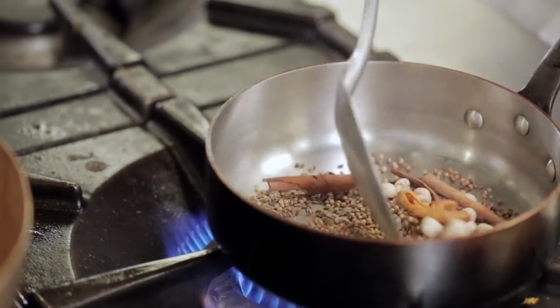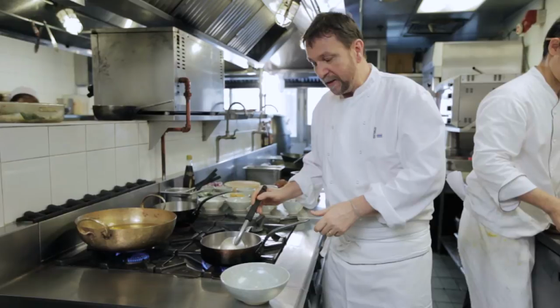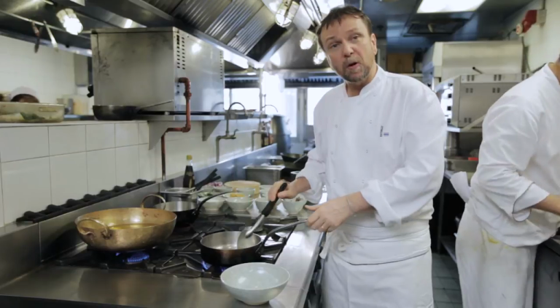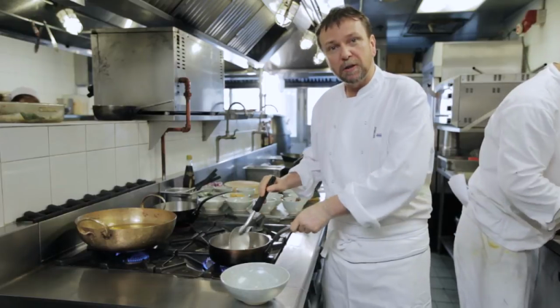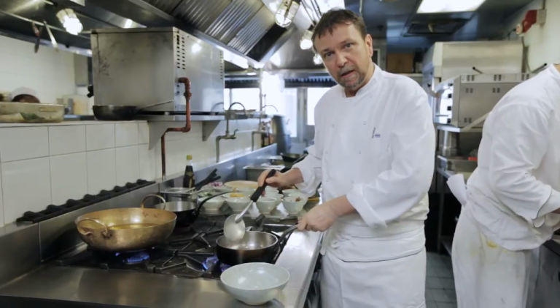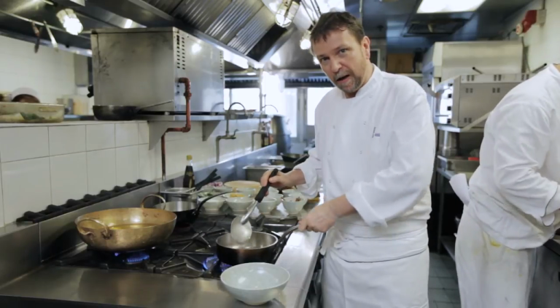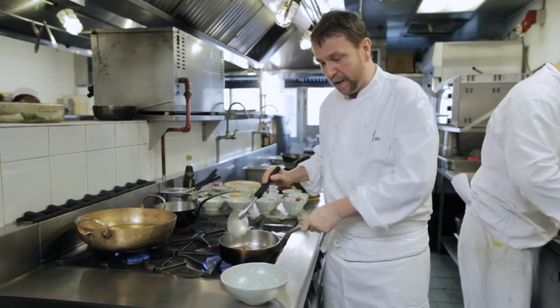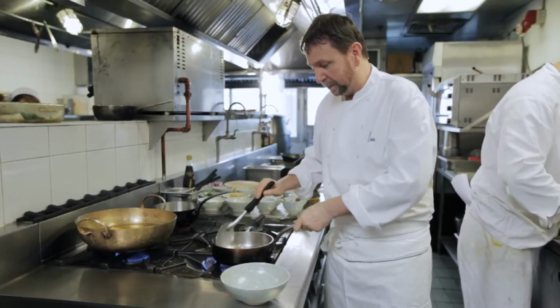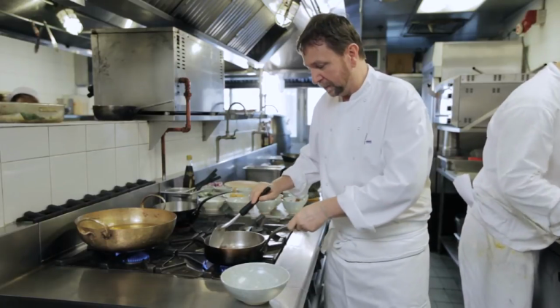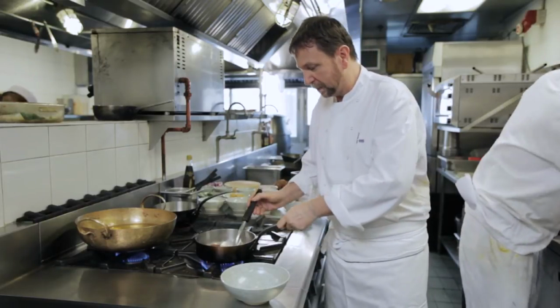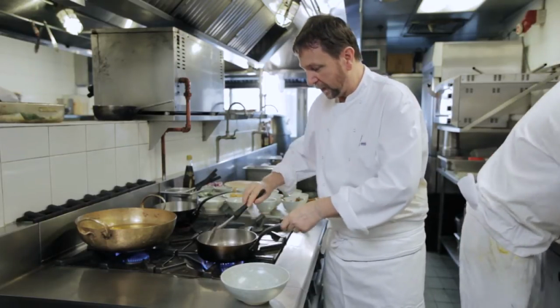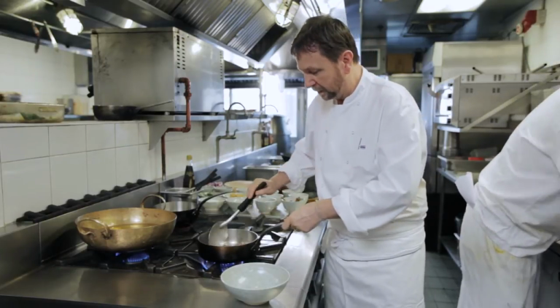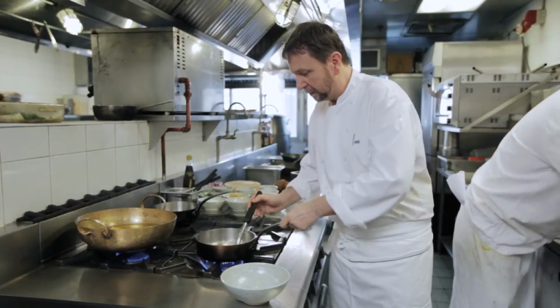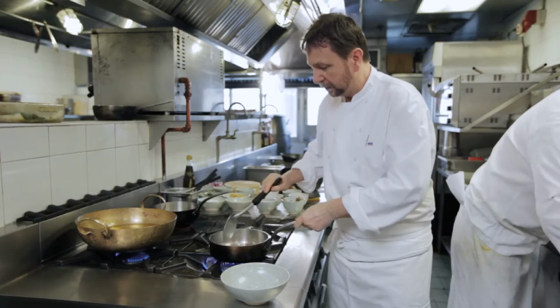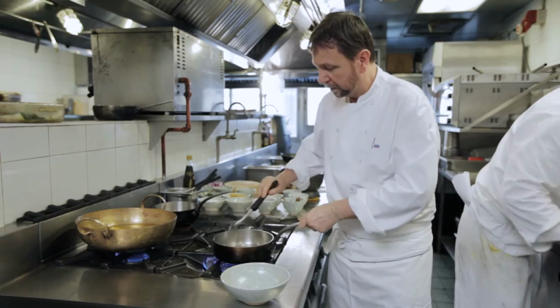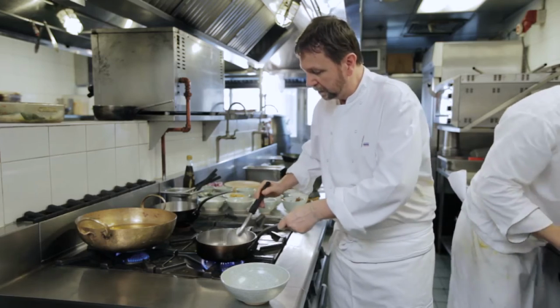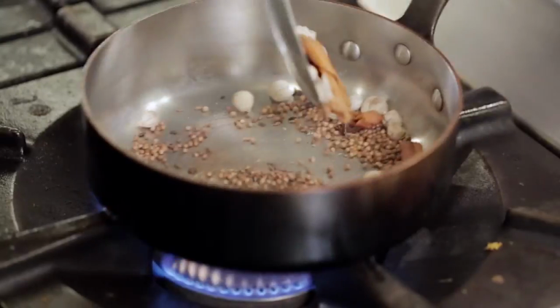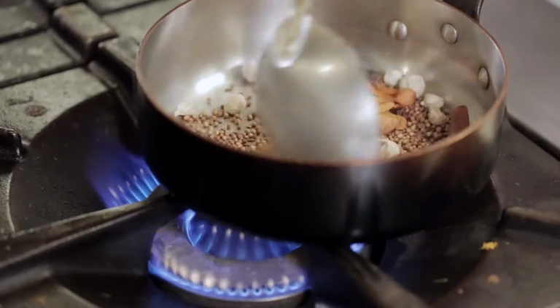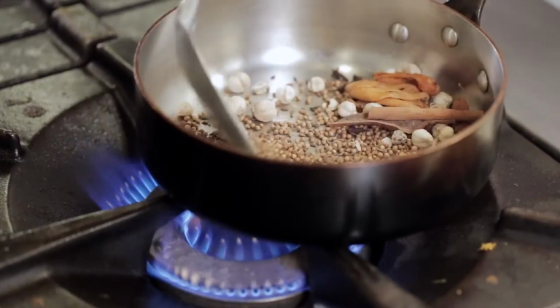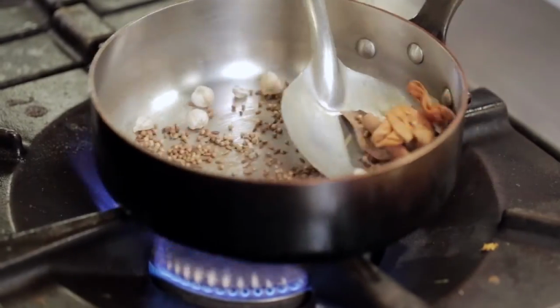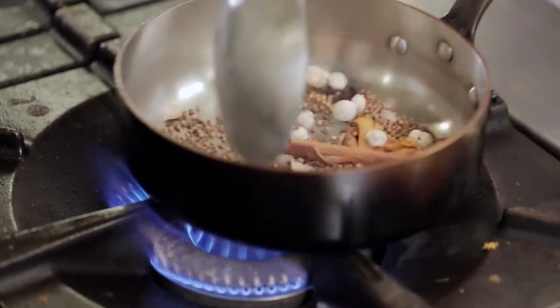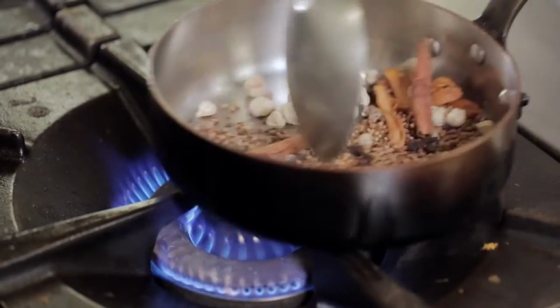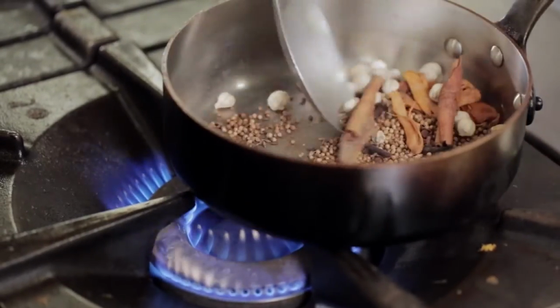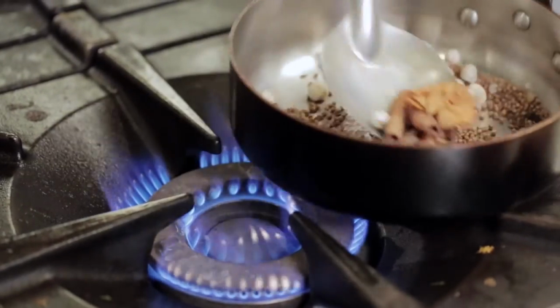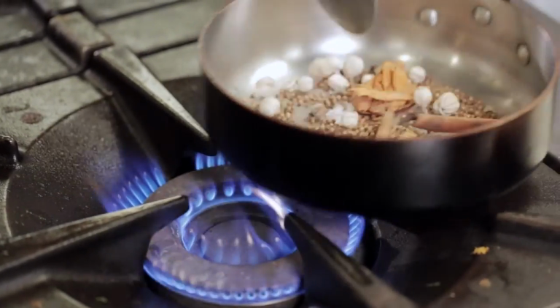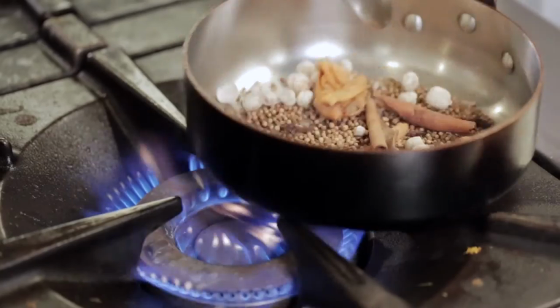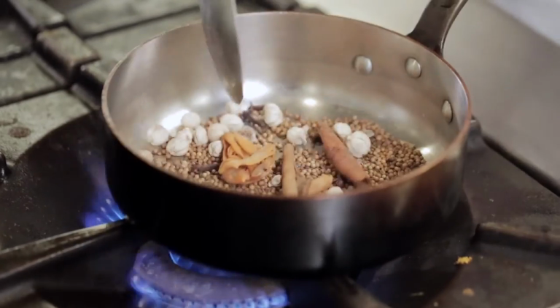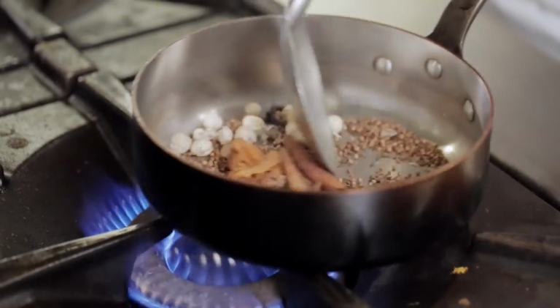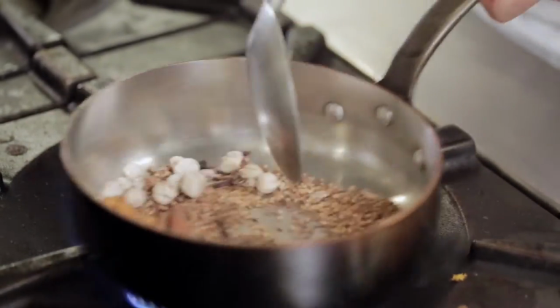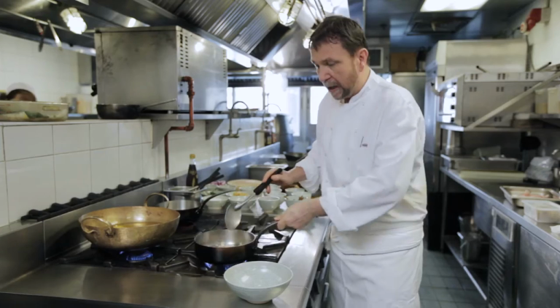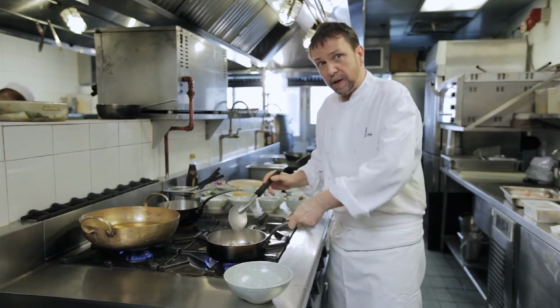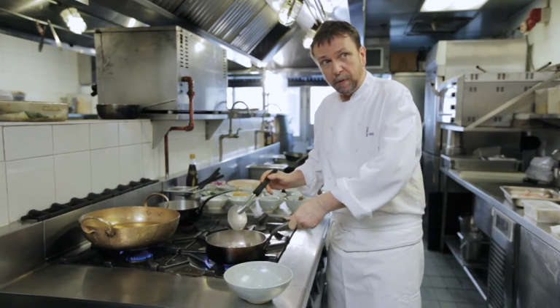This is toasted off until it's aromatic, and then we'll grind it to a fine powder. You have to be careful not to let the spices become too coloured, otherwise they'll be burnt.